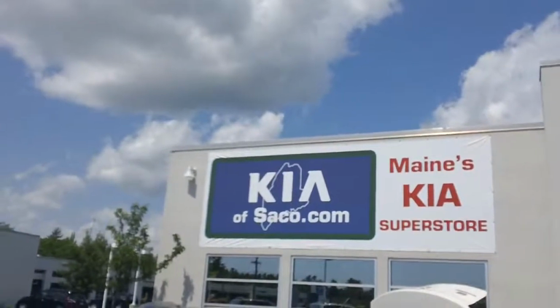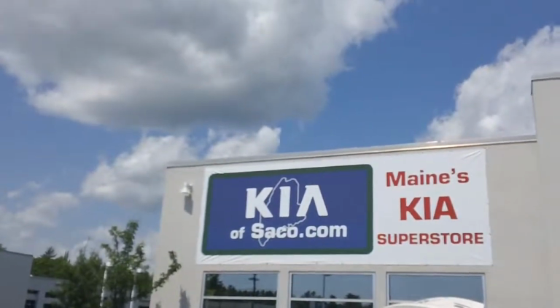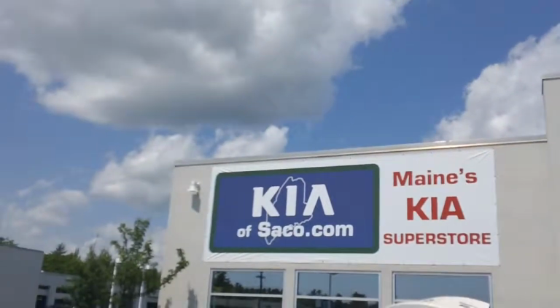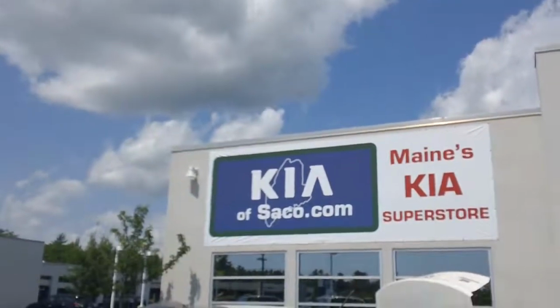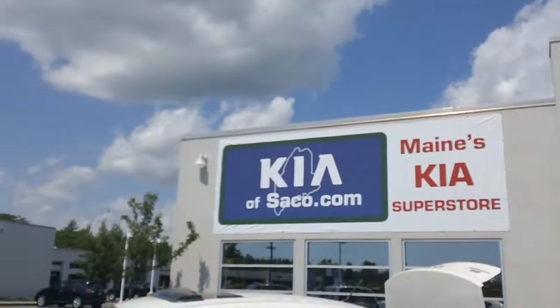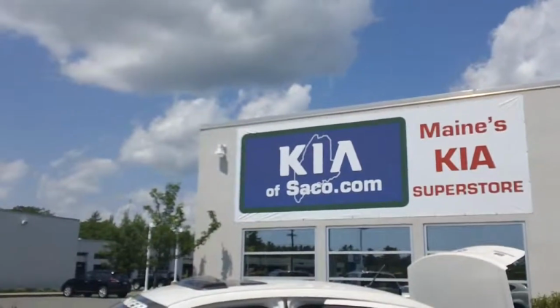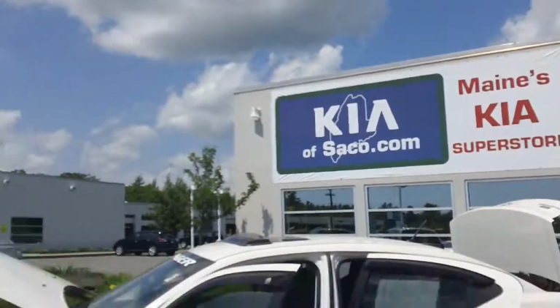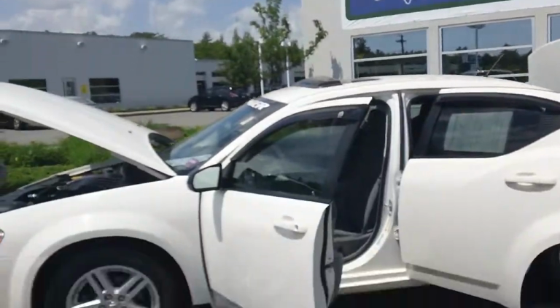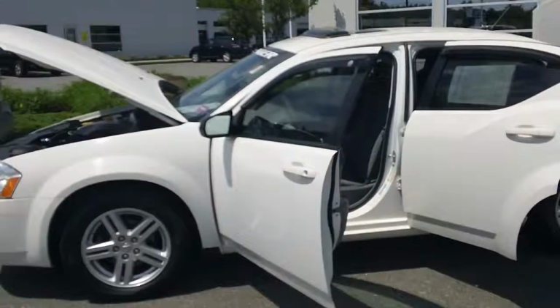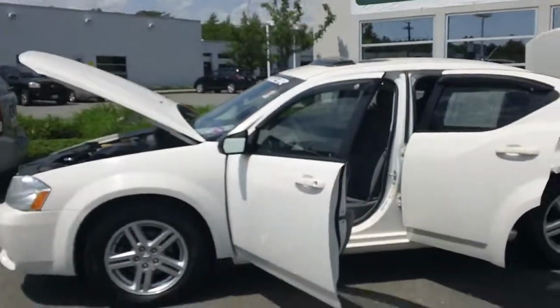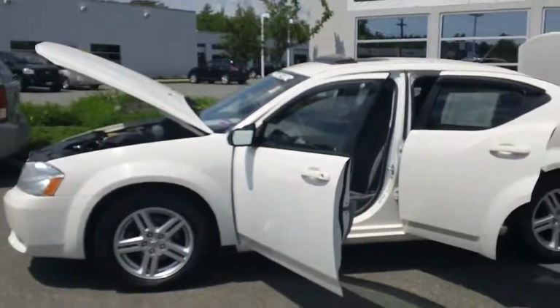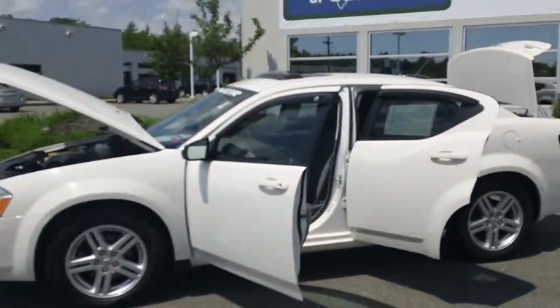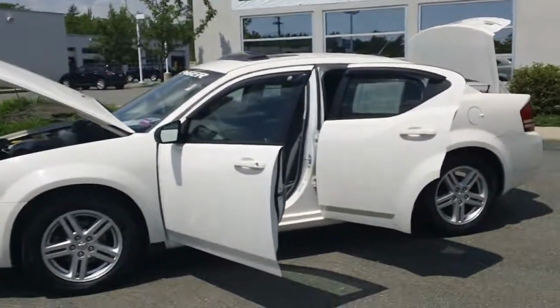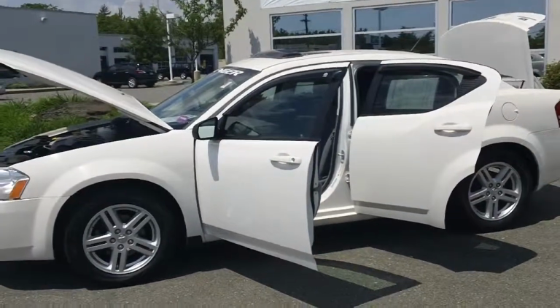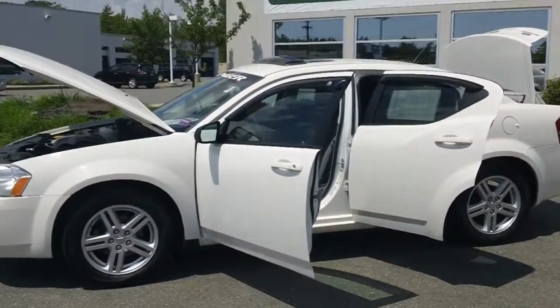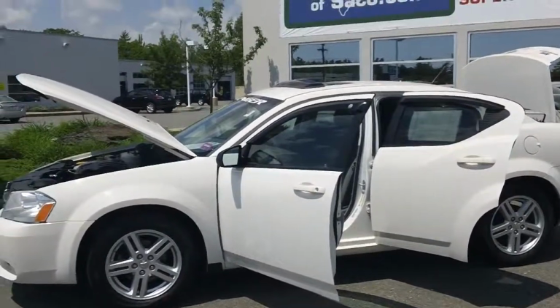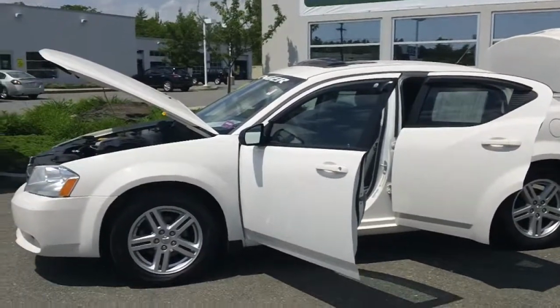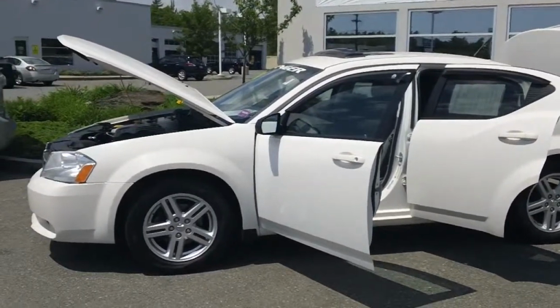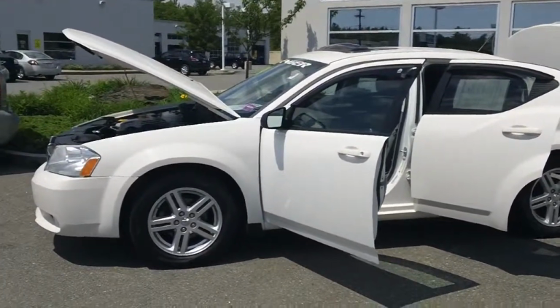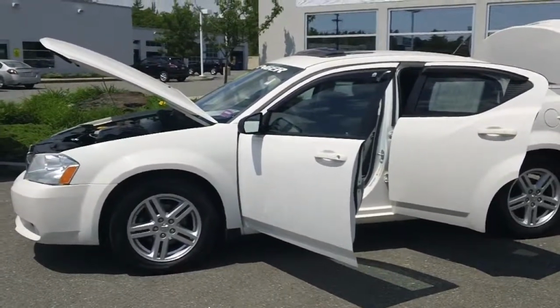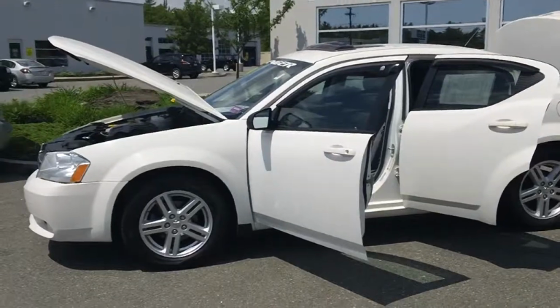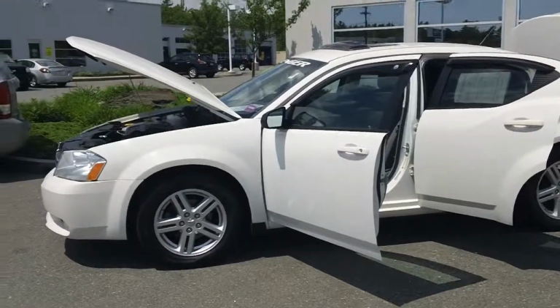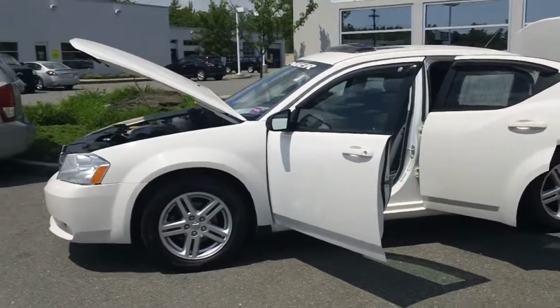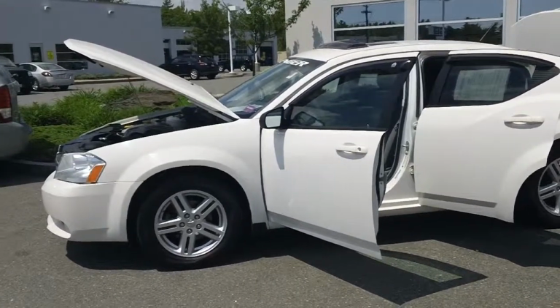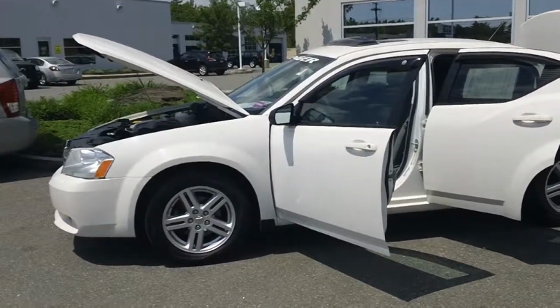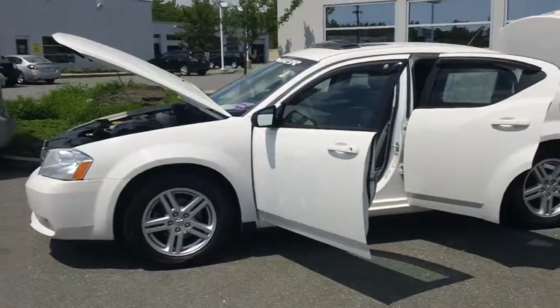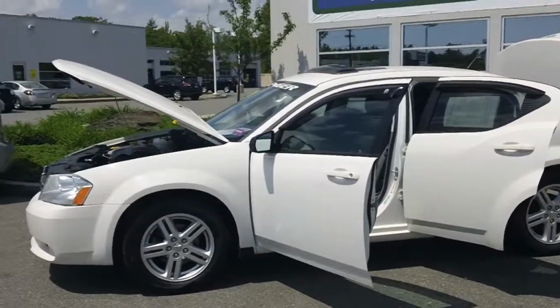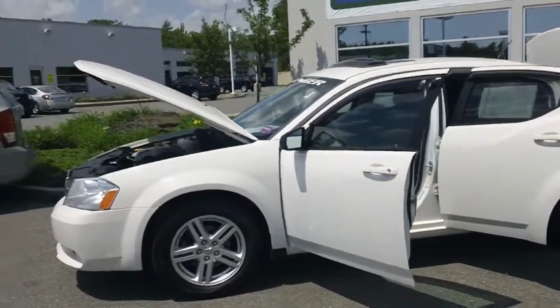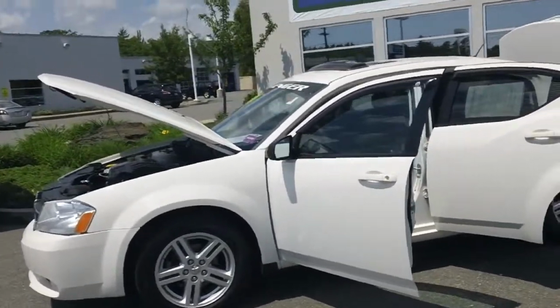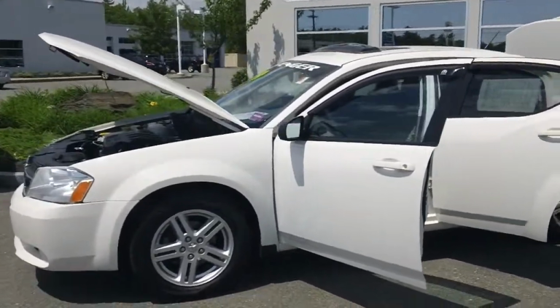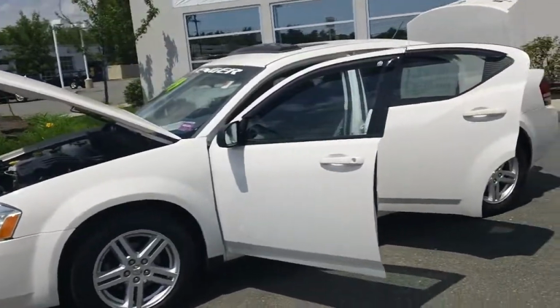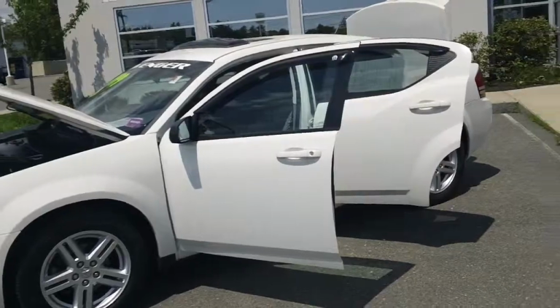Hello, this is Hillary from Kia of Saco. Today what we have is a 2008 Dodge Avenger. The stock number on it is KI1994A and we have it listed for $11,999.